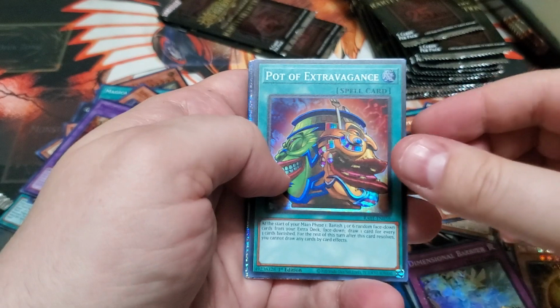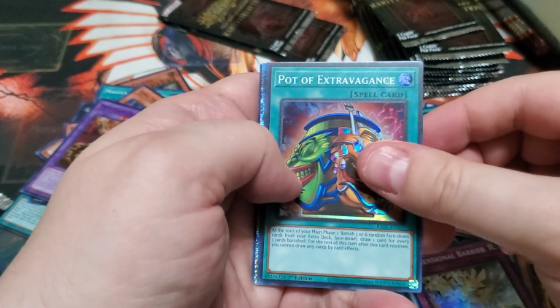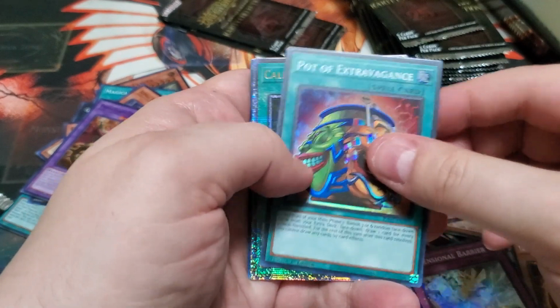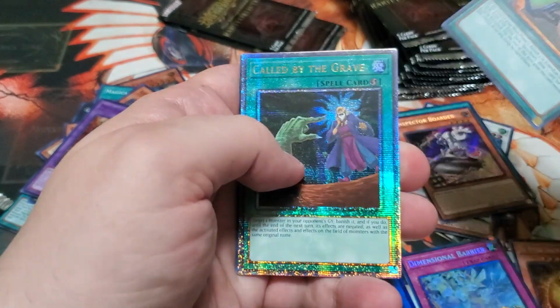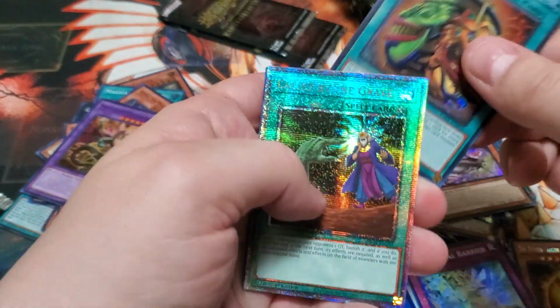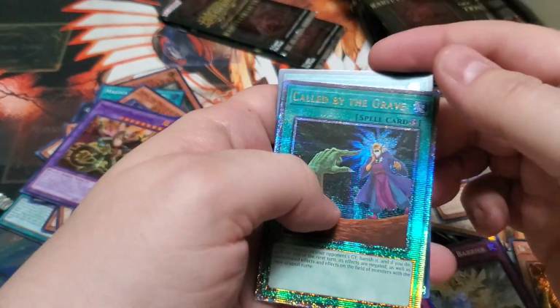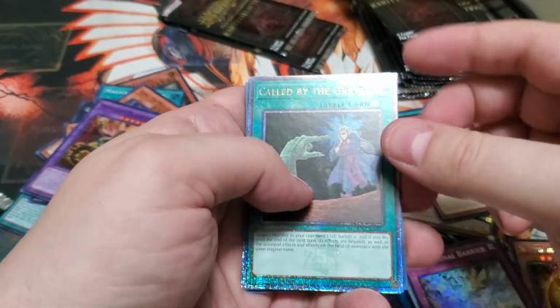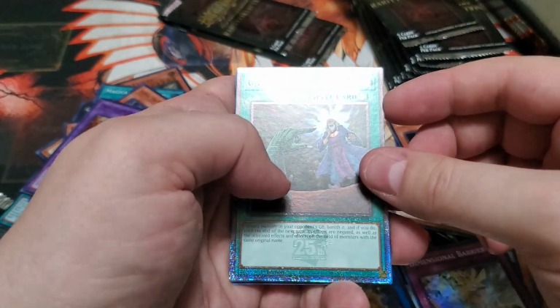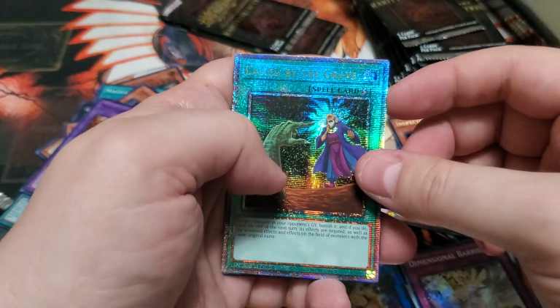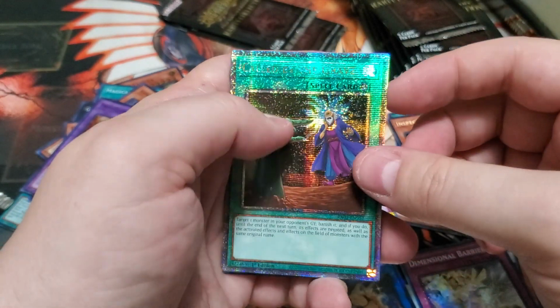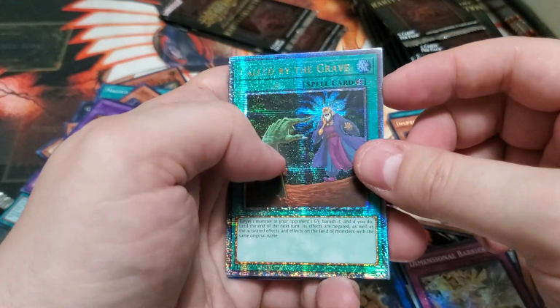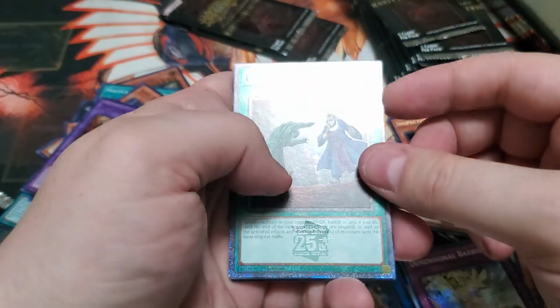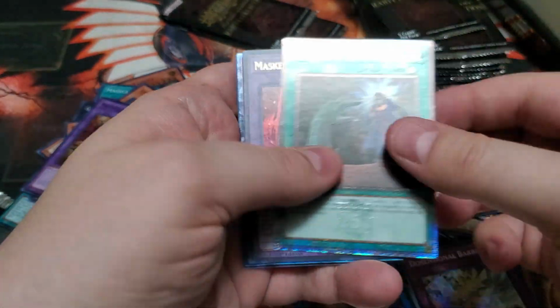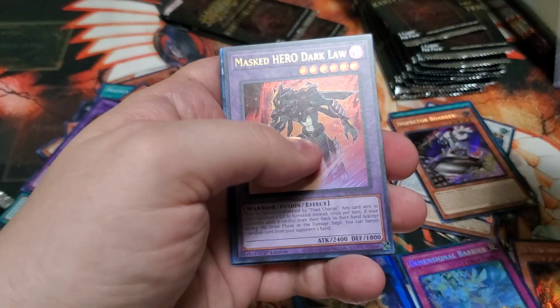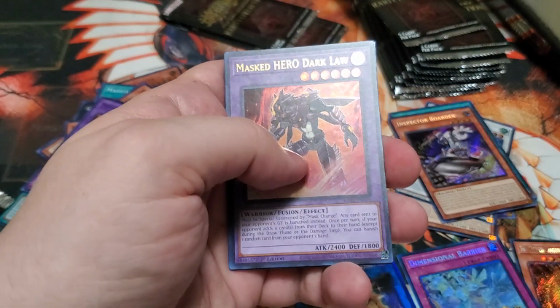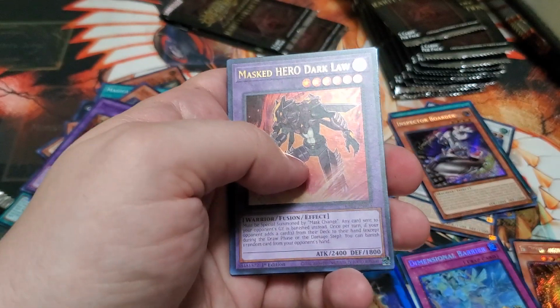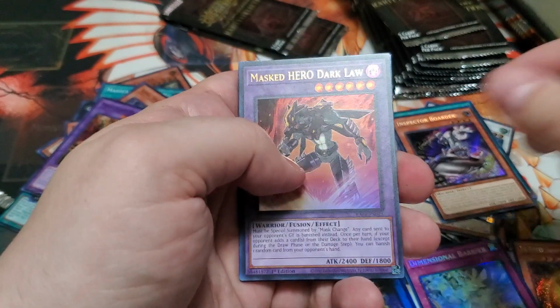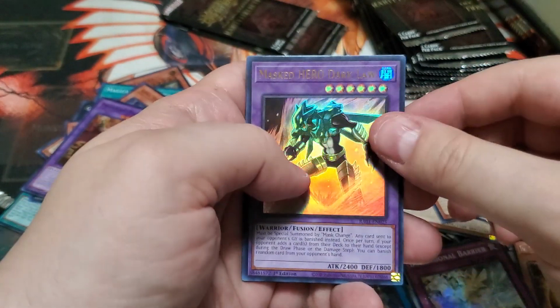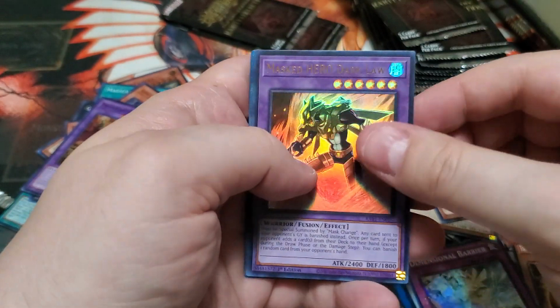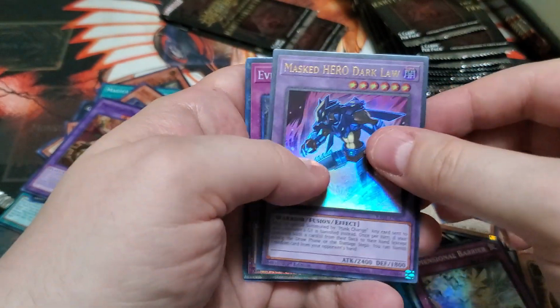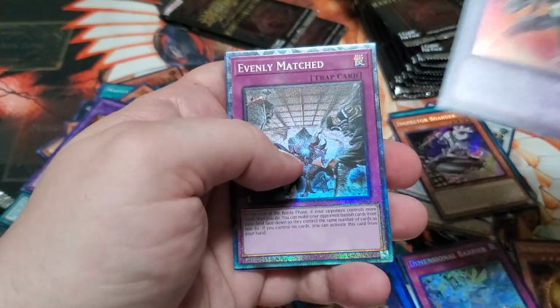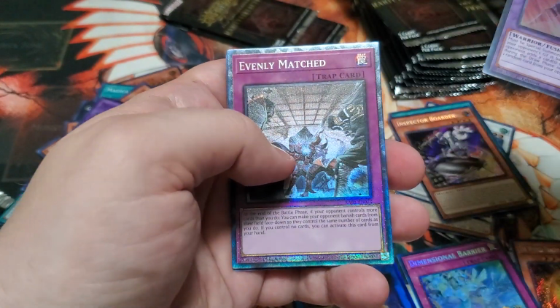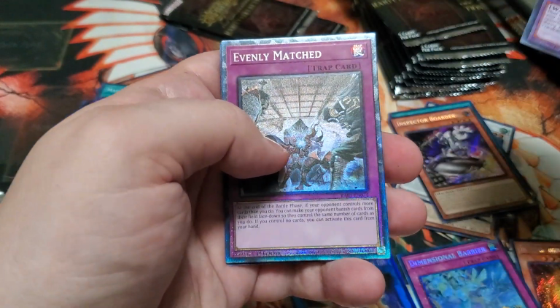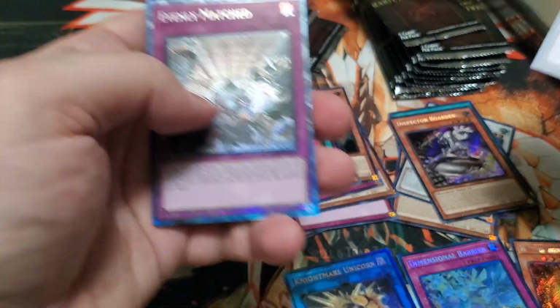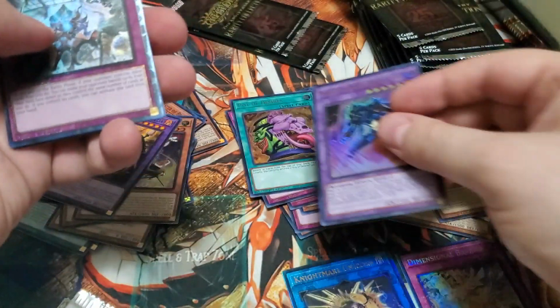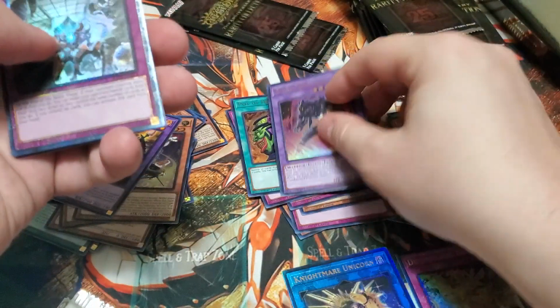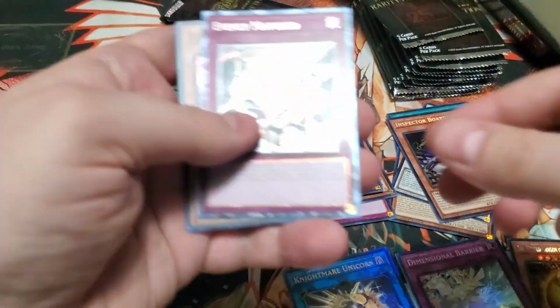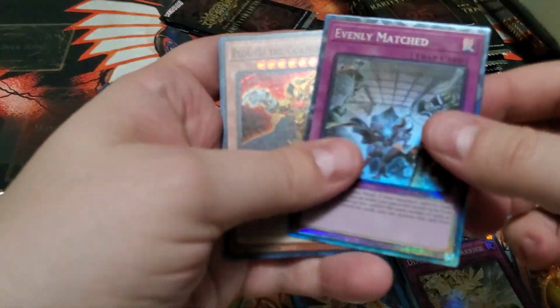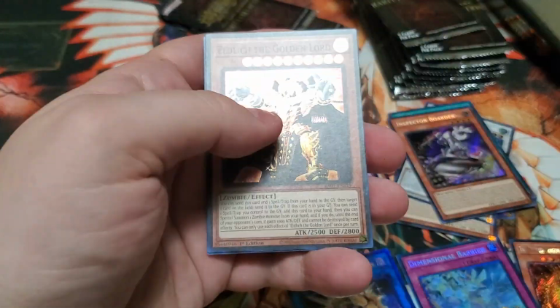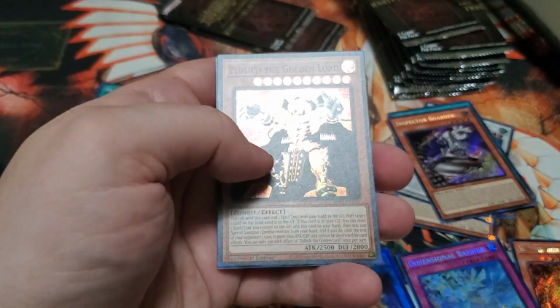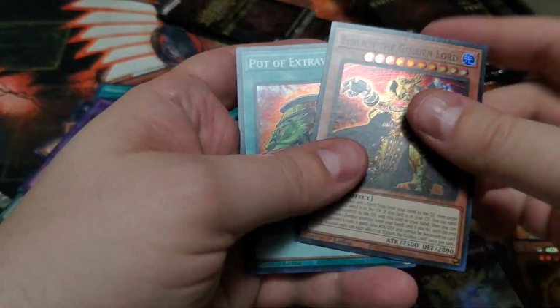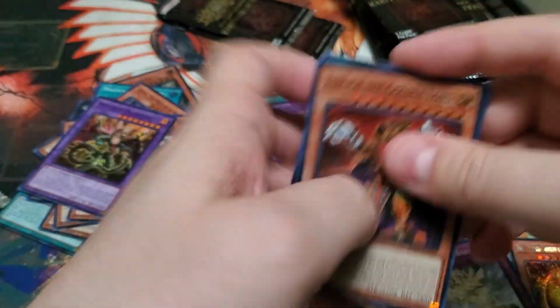Pot of Extravagance — Ooh, Twenty Fisks, Called by the Grave. Beautiful — Master of Darklawn. Ooh, an Evenly Matched Collector's Rare. That's awesome.